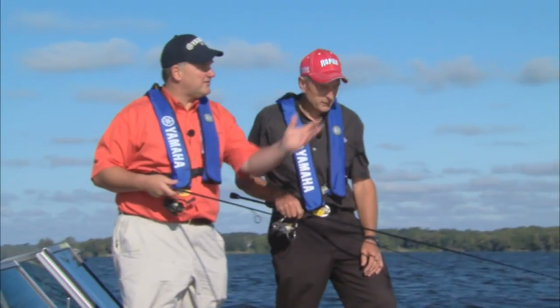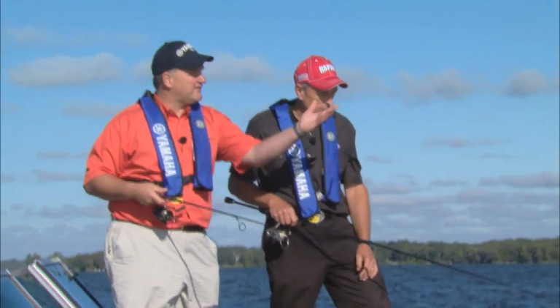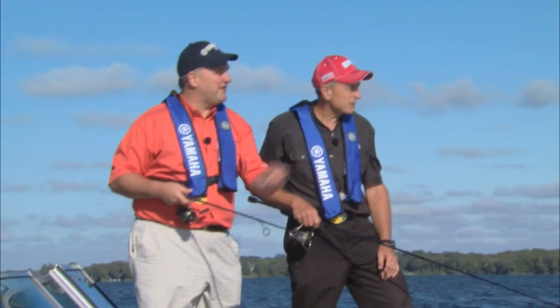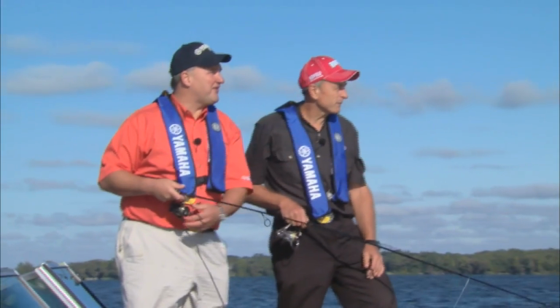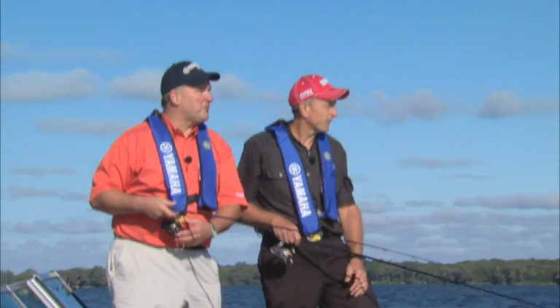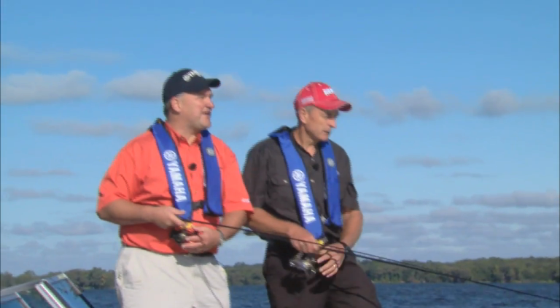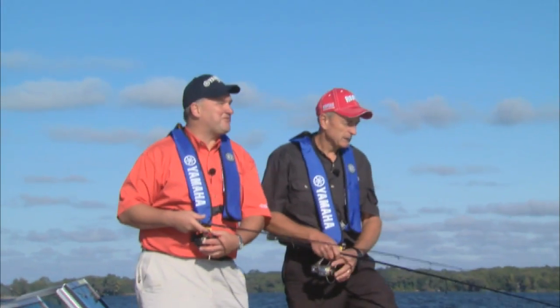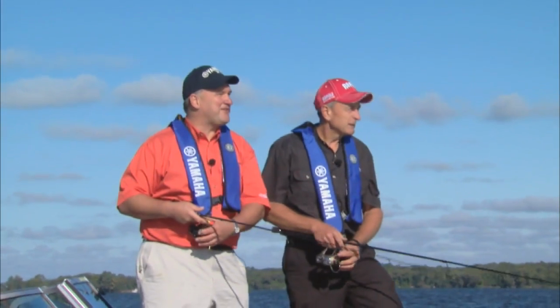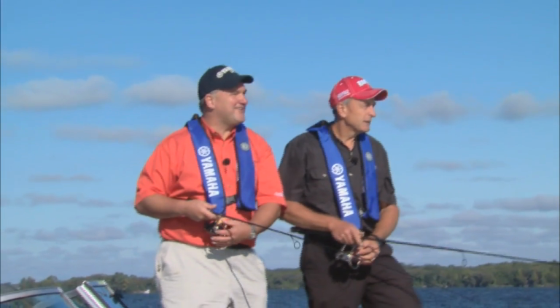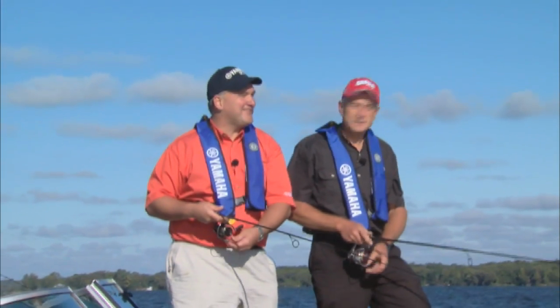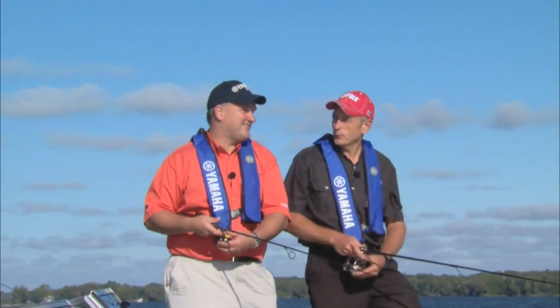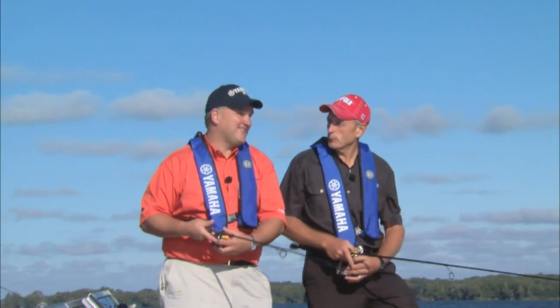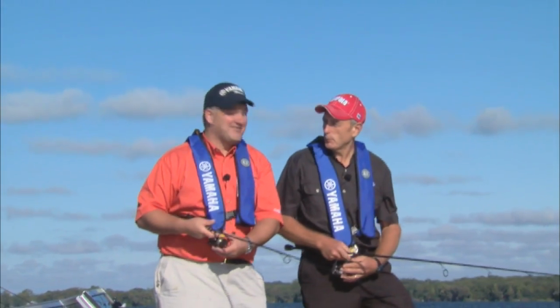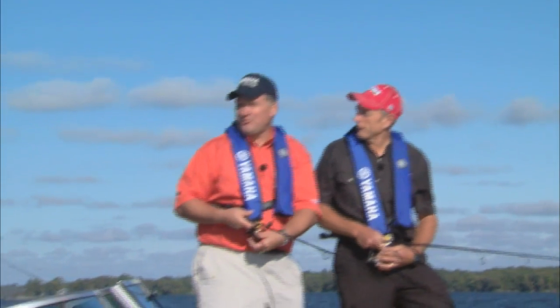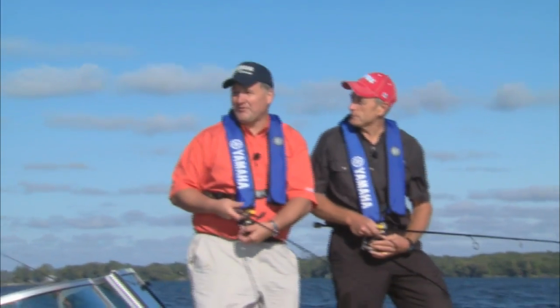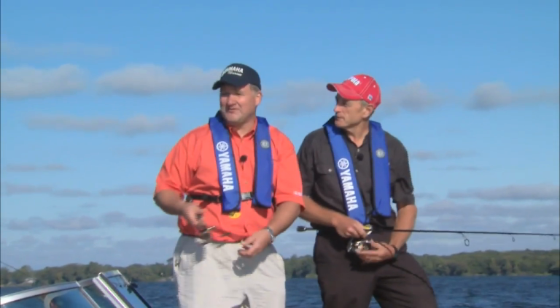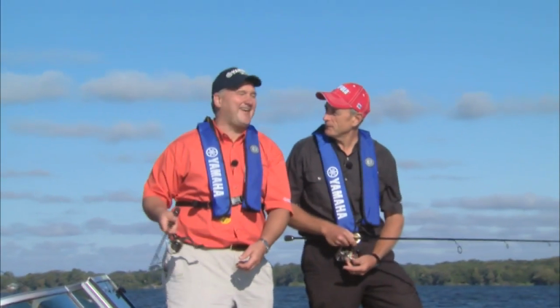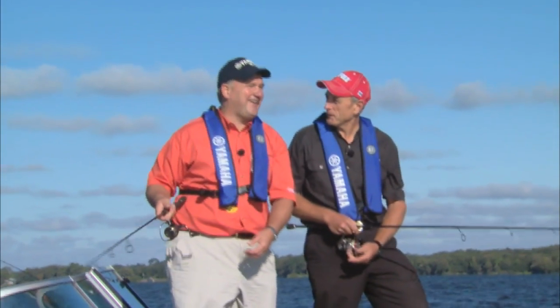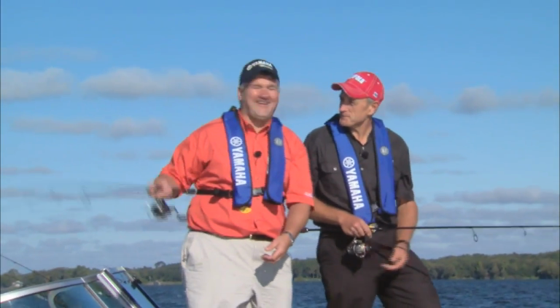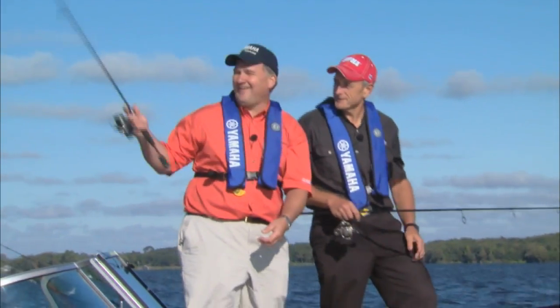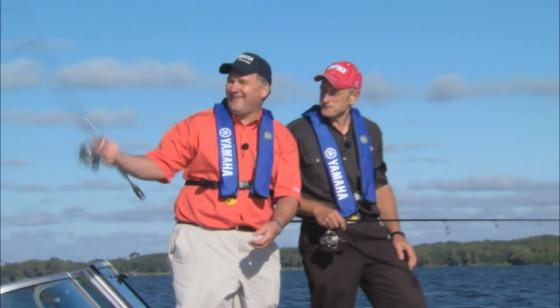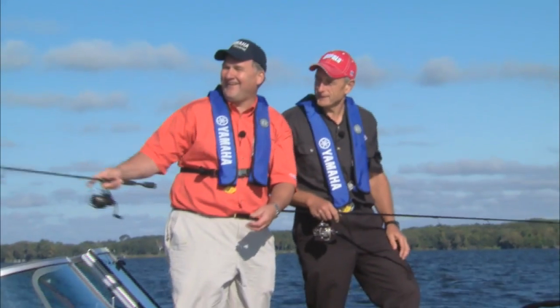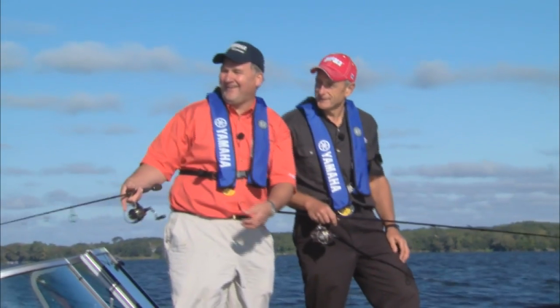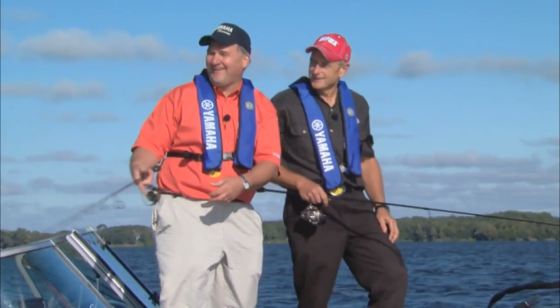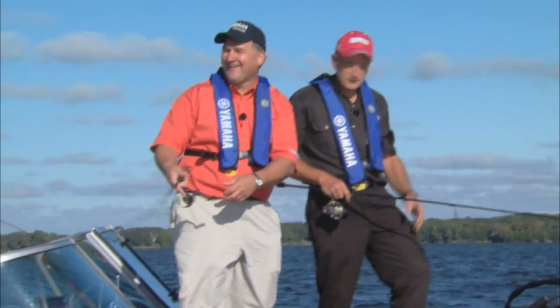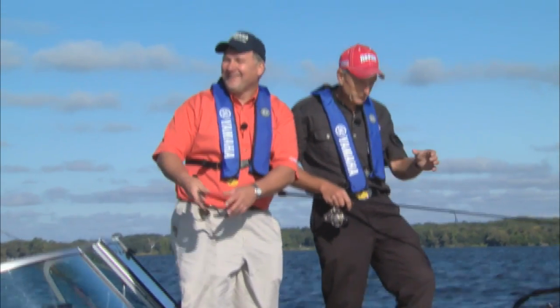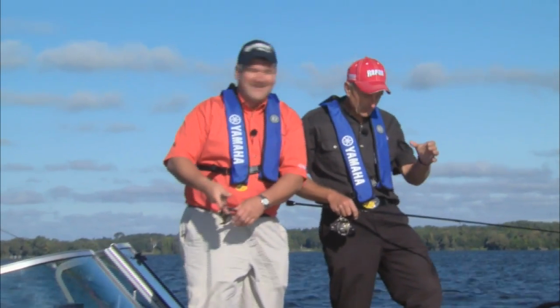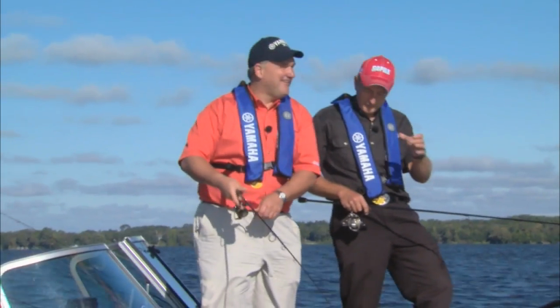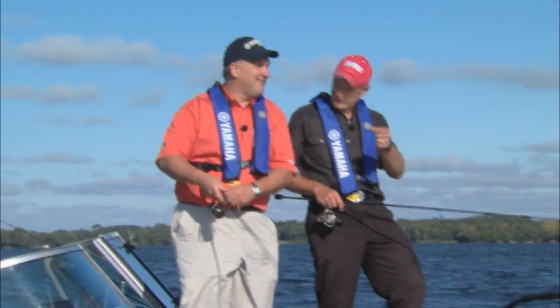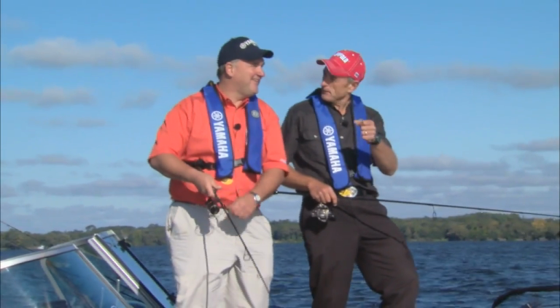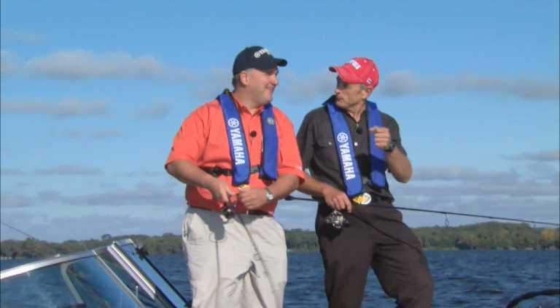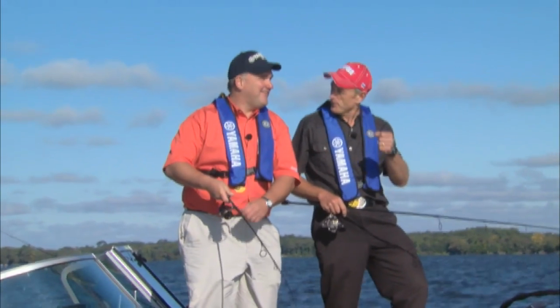Look at today — we've got all the whitecaps happening out here and it's no problem at all. This is fine. You can have a conversation — no problem.